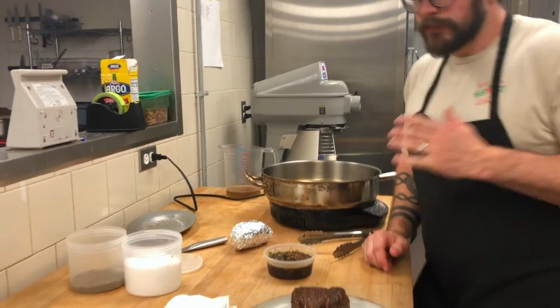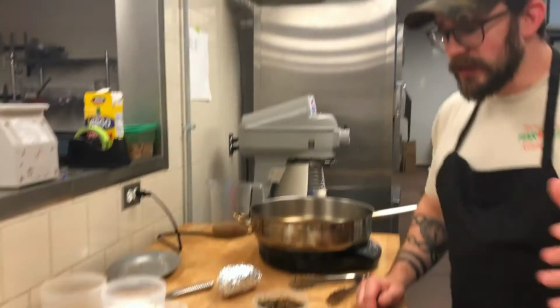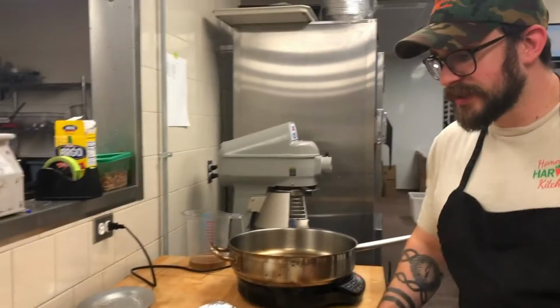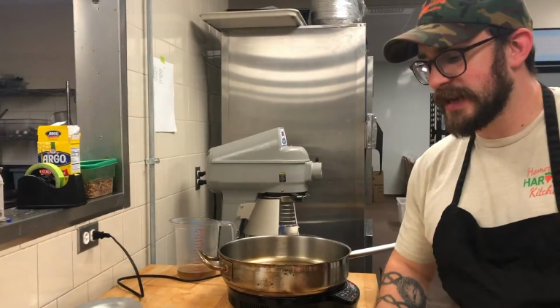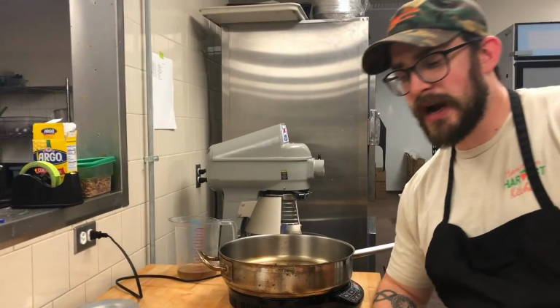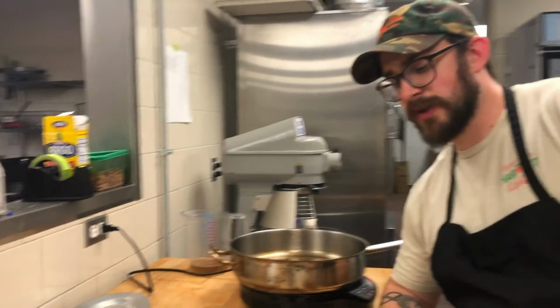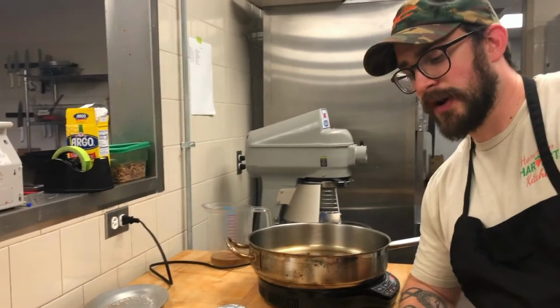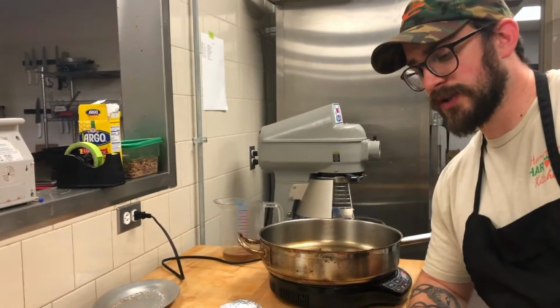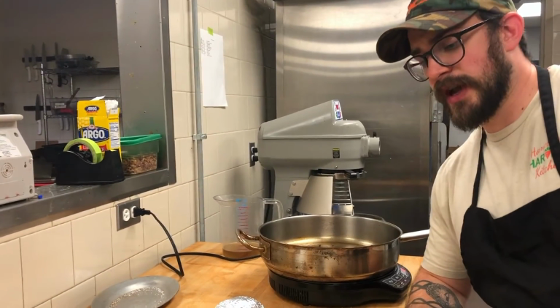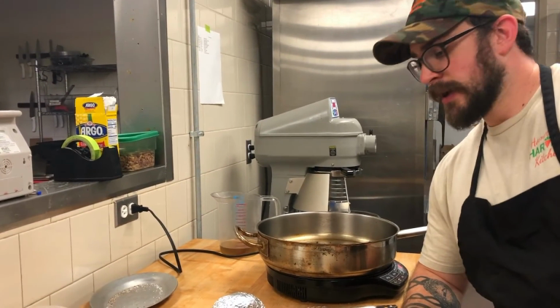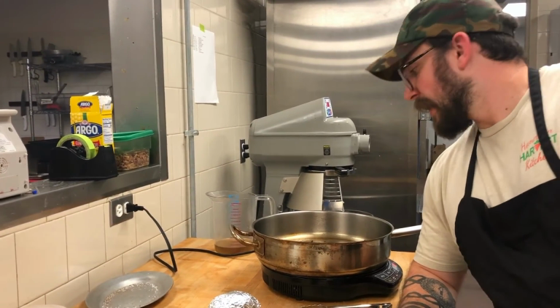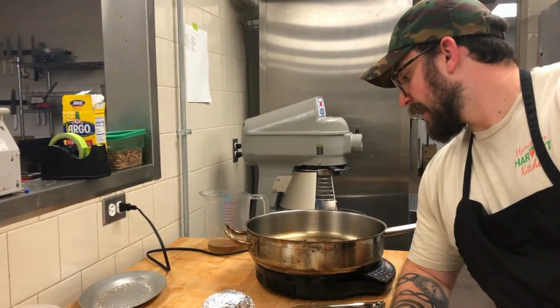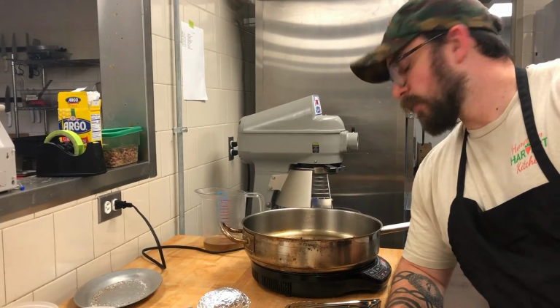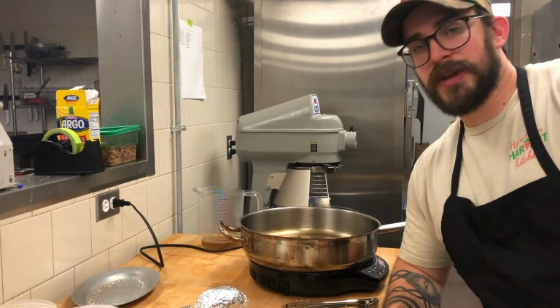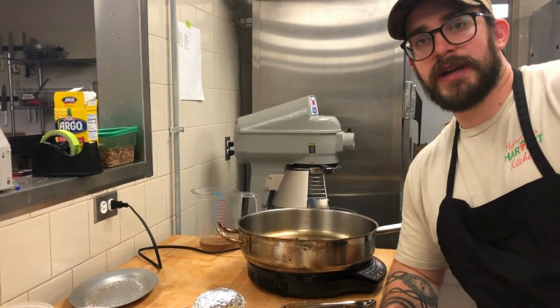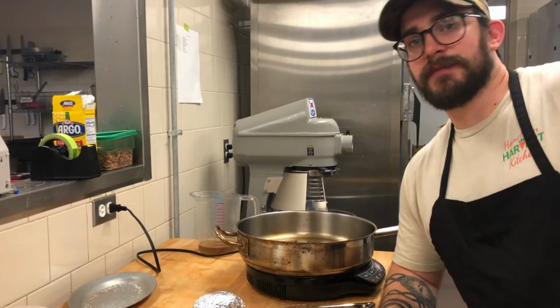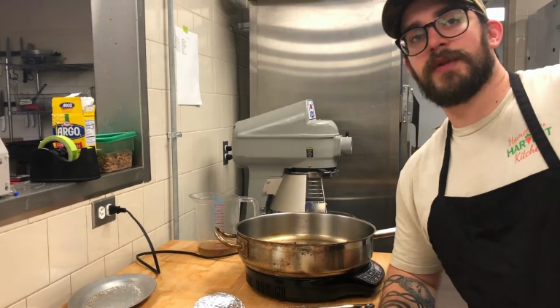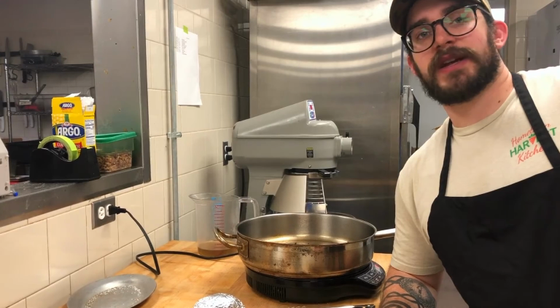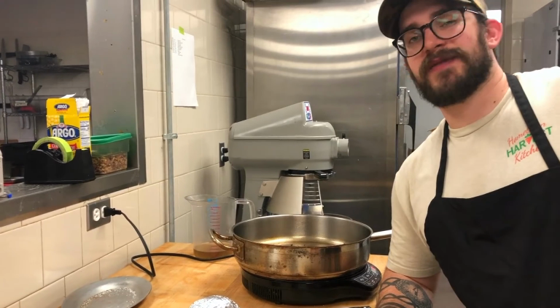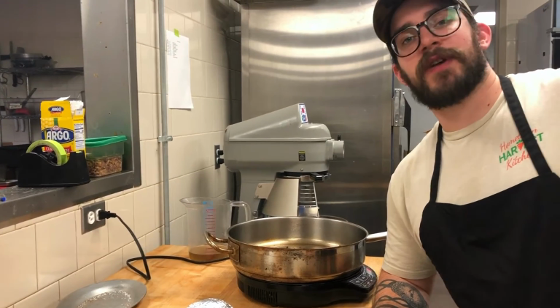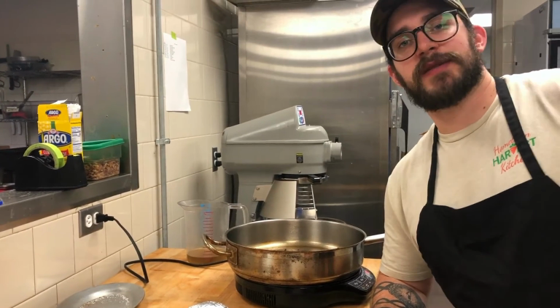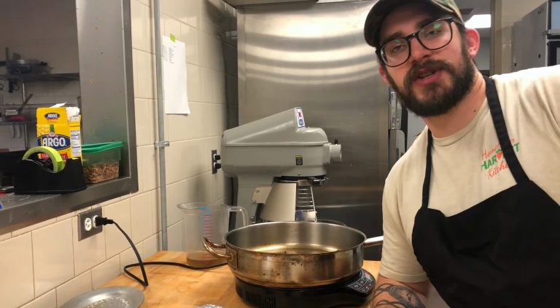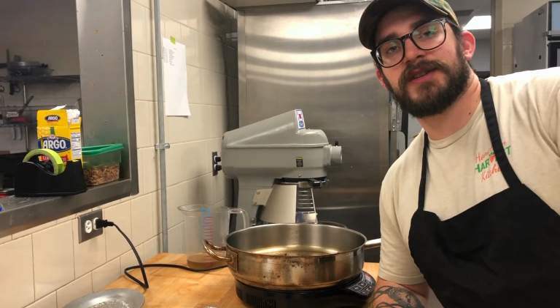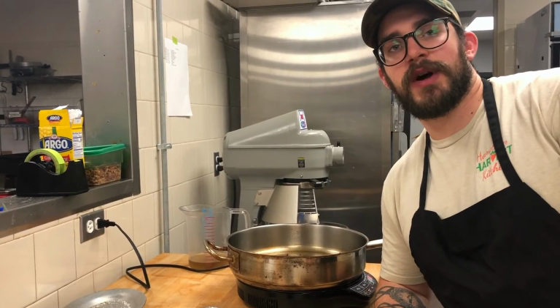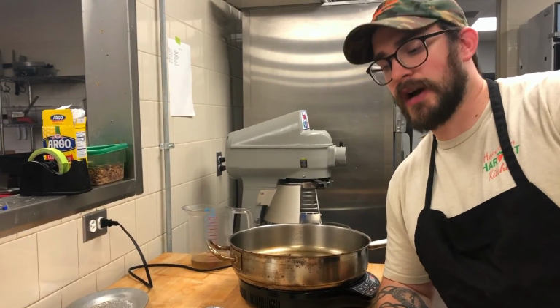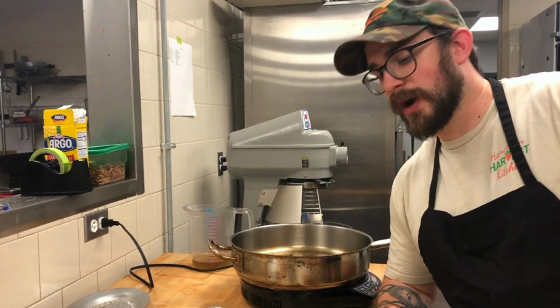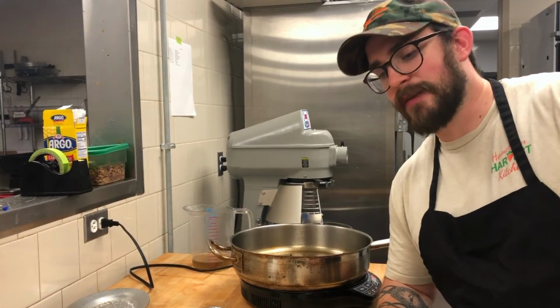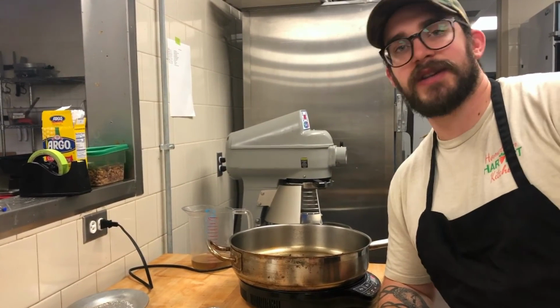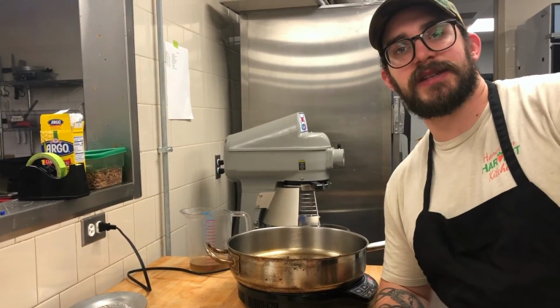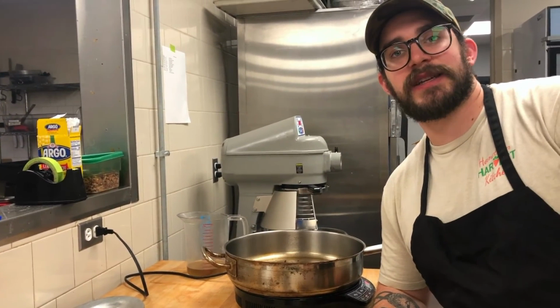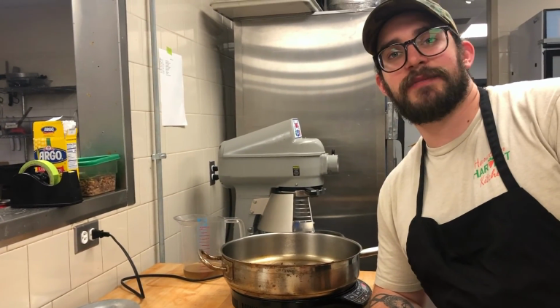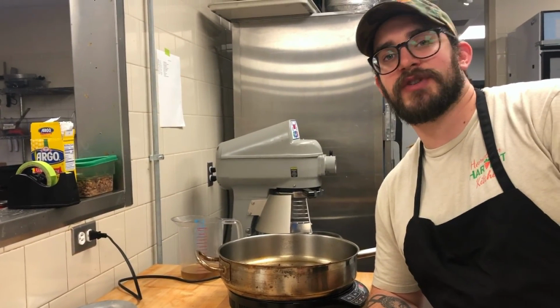So this is a date night box. We hope you all enjoy it and we'll be doing some cool things like this. Feel free to leave some suggestions of what kind of meals like this you'd like to see in the future.